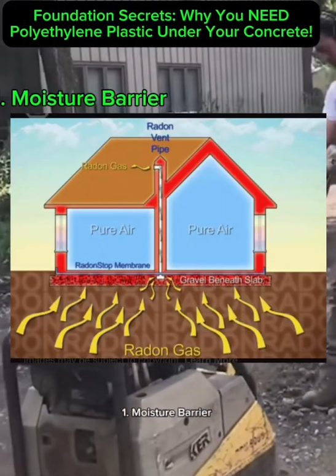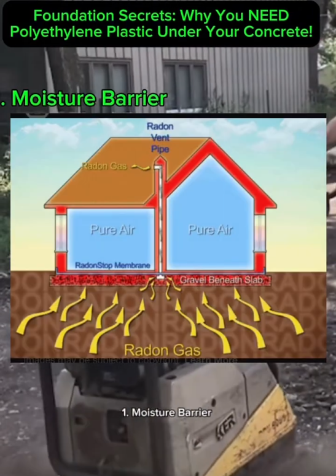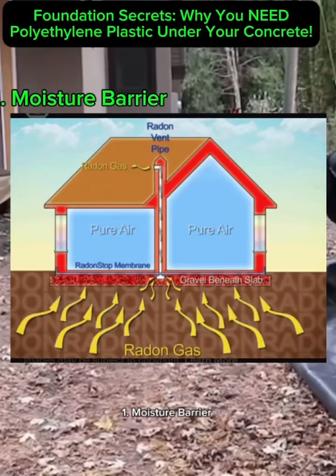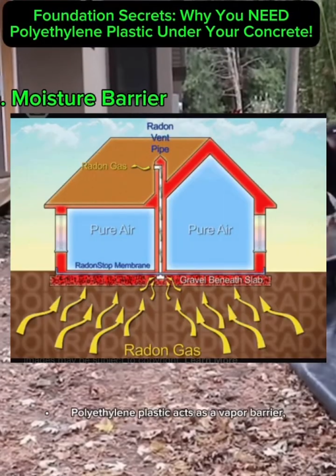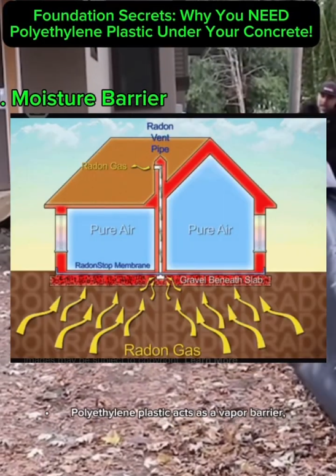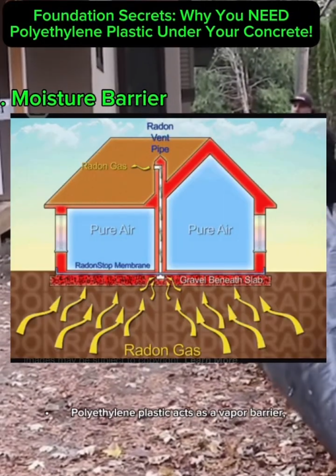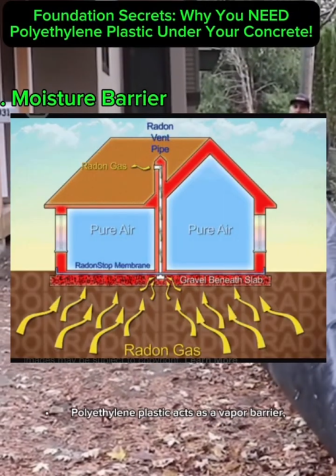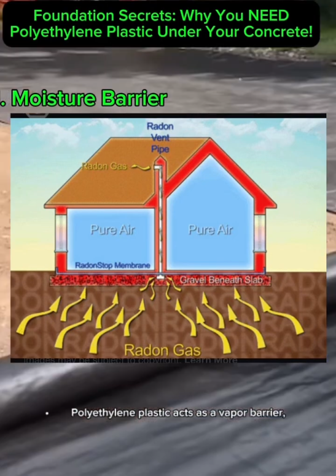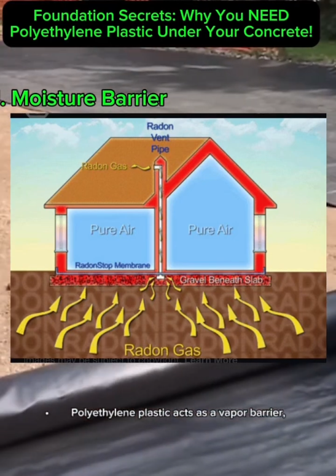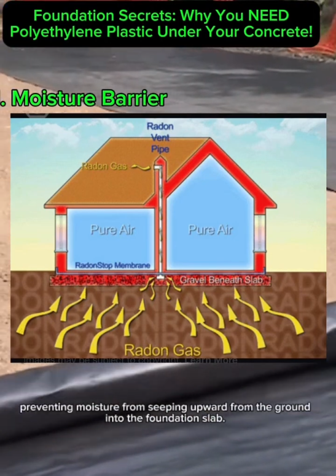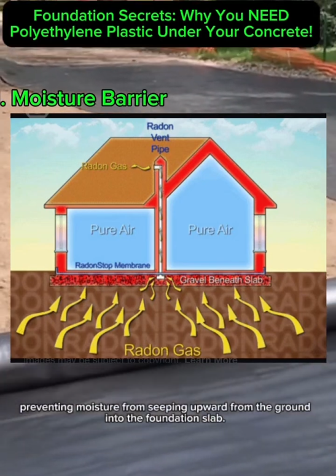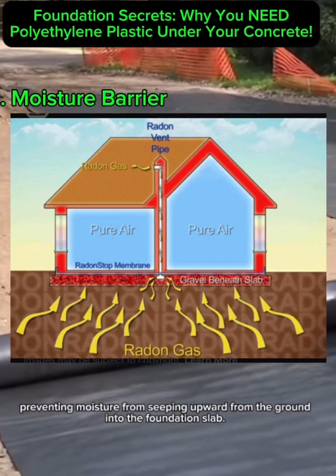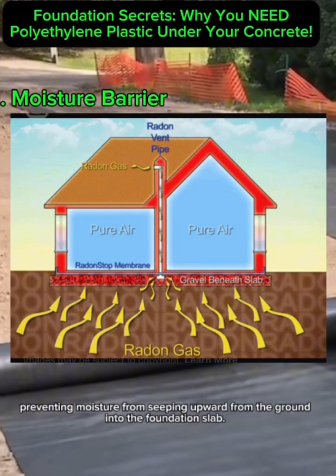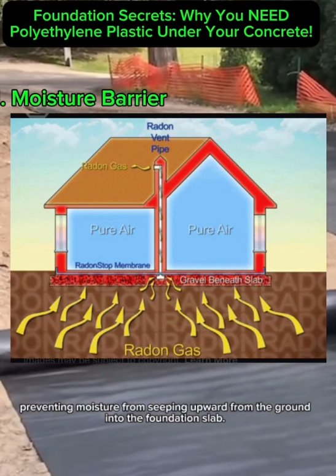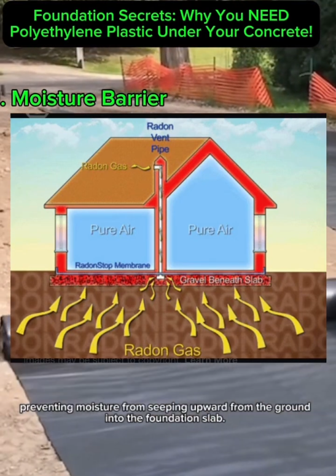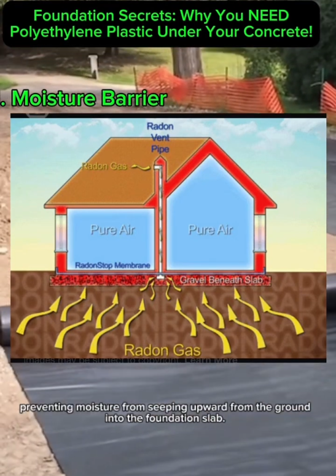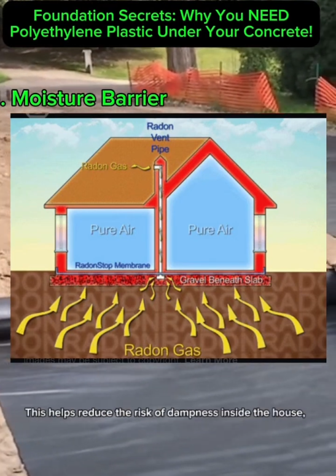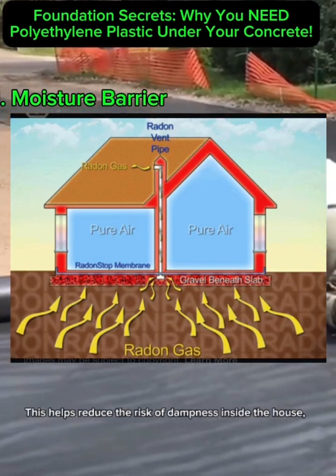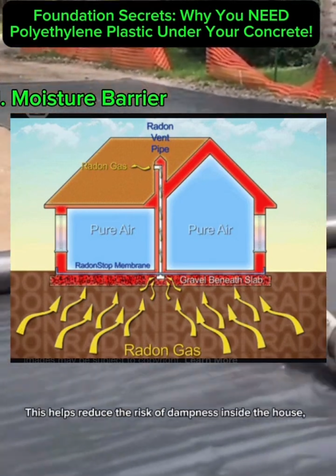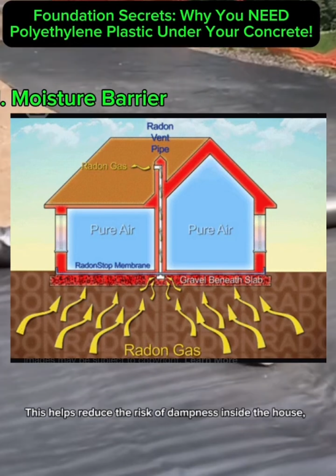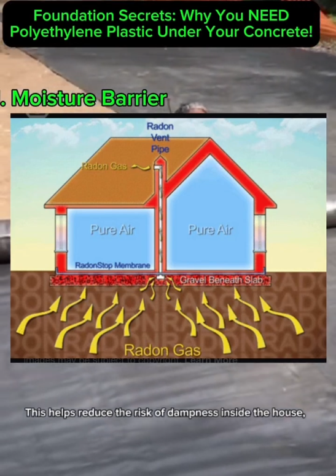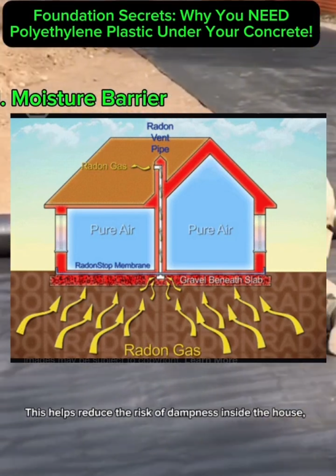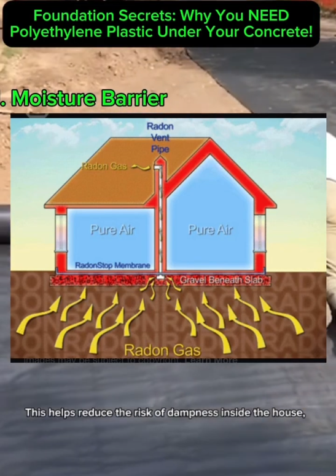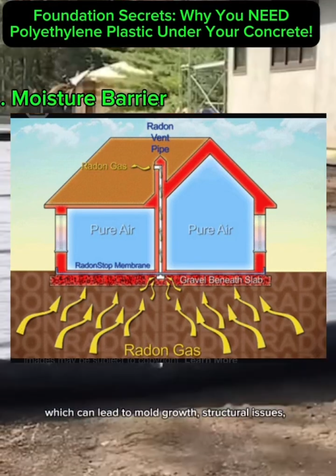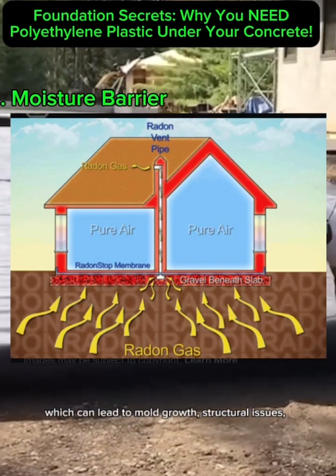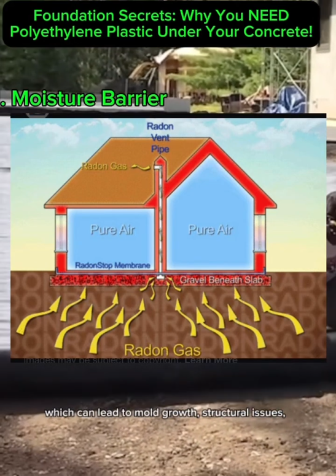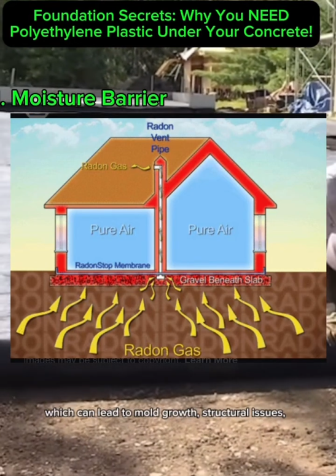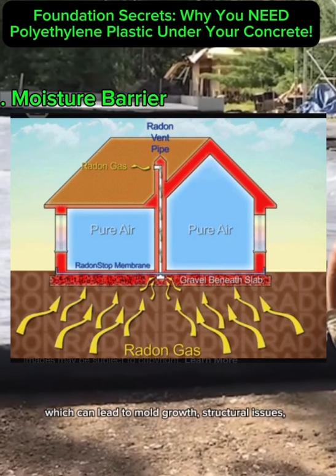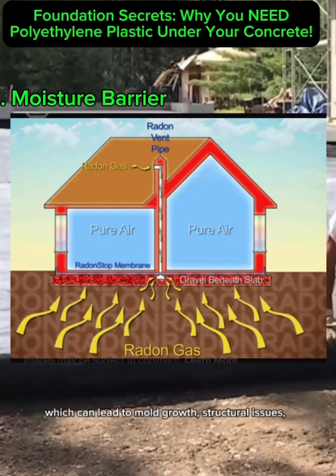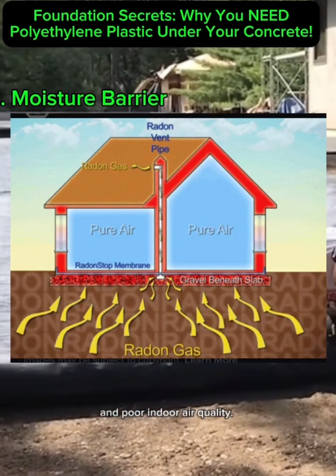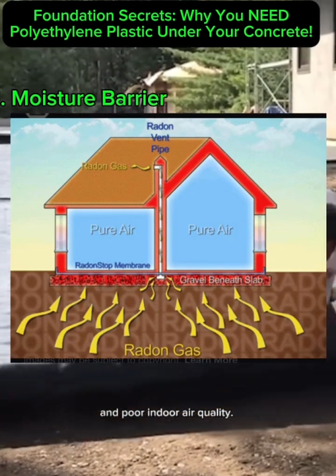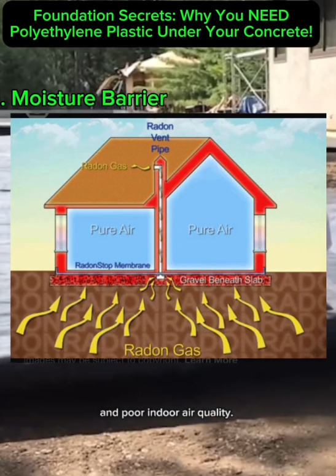1. Moisture Barrier. Polyethylene plastic acts as a vapor barrier, preventing moisture from seeping upward from the ground into the foundation slab. This helps reduce the risk of dampness inside the house, which can lead to mold growth, structural issues, and poor indoor air quality.